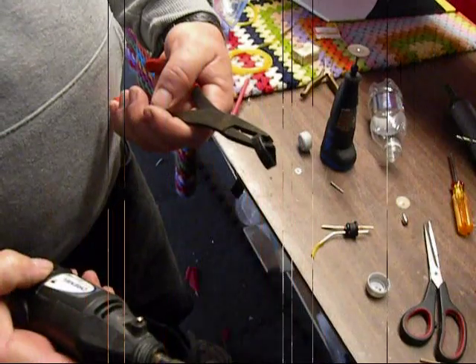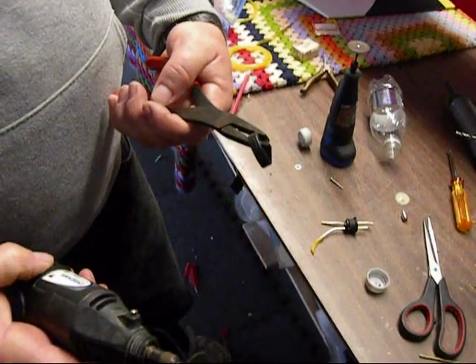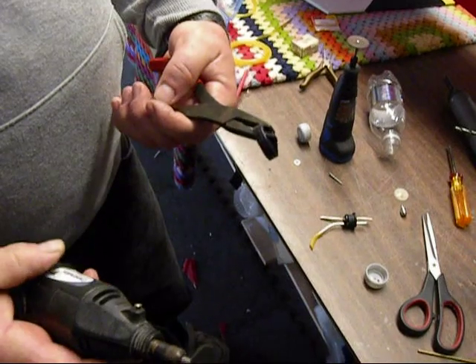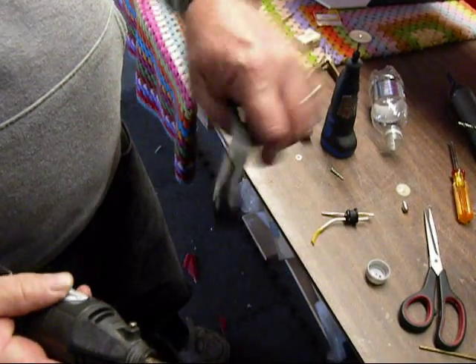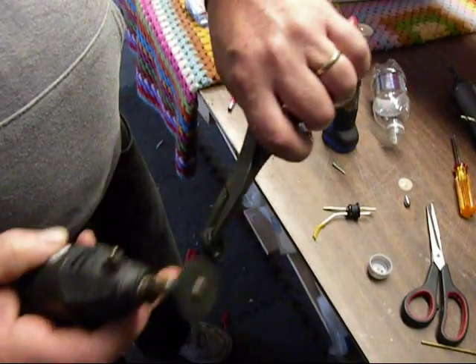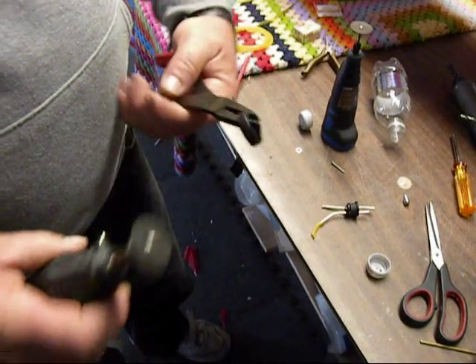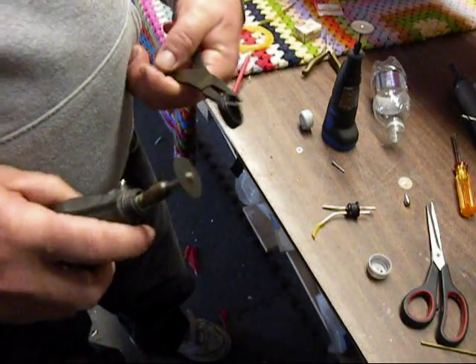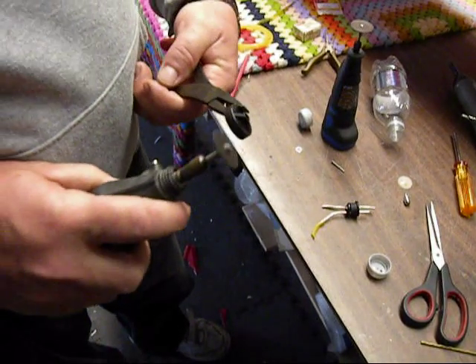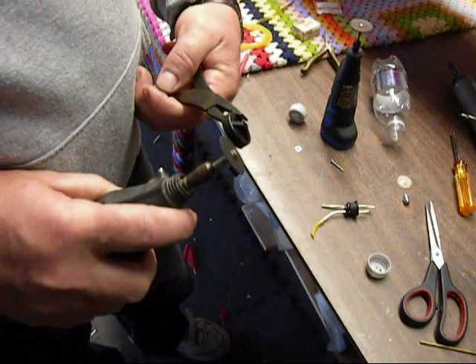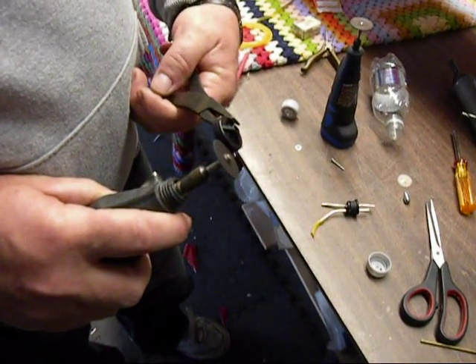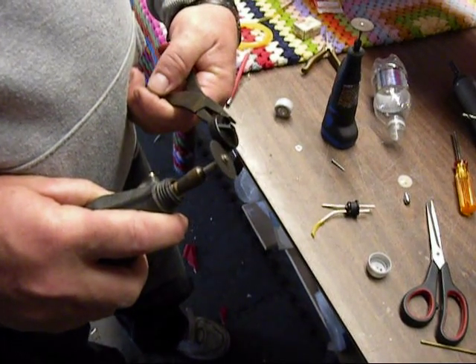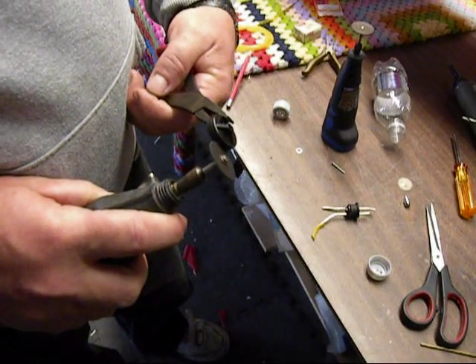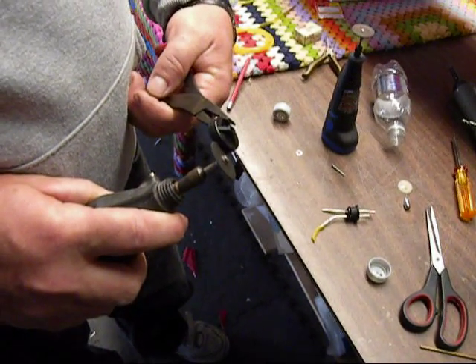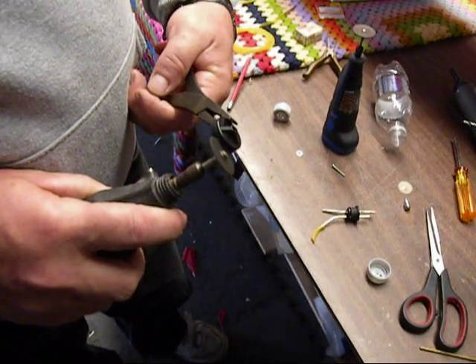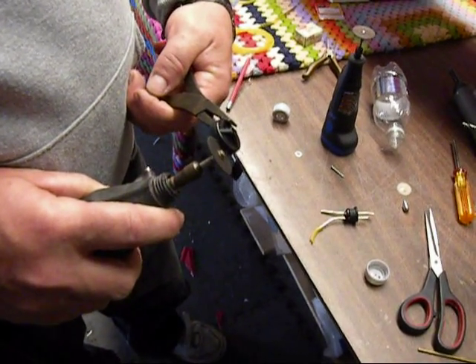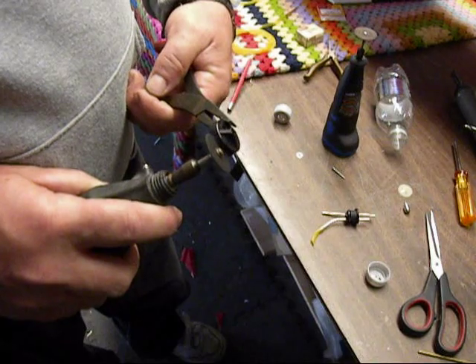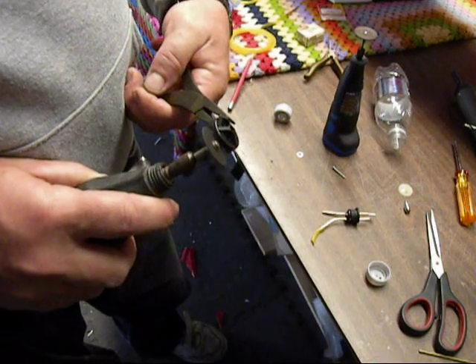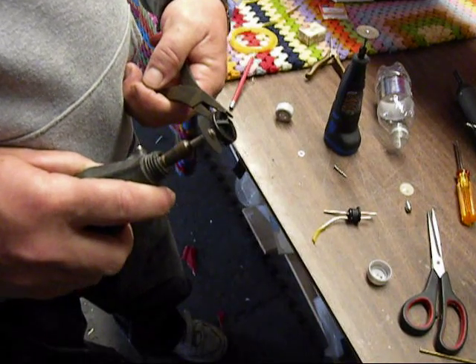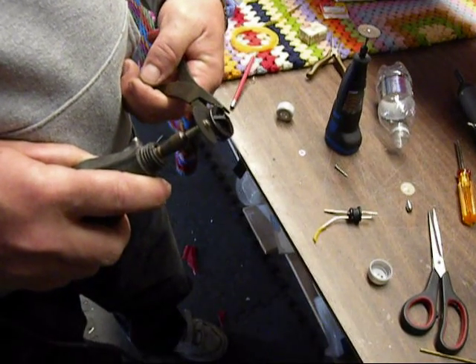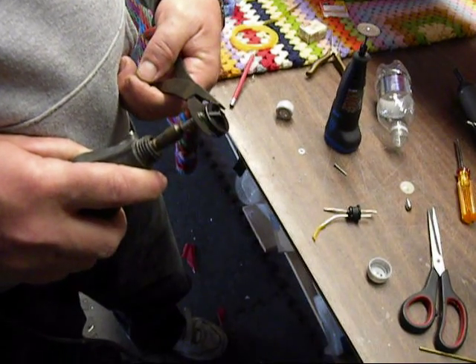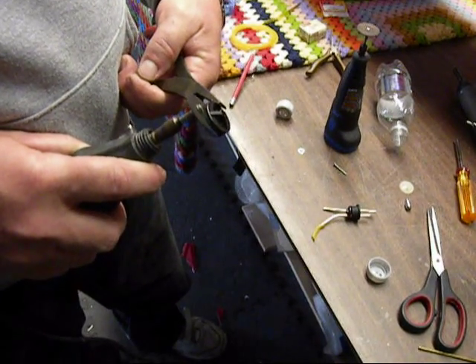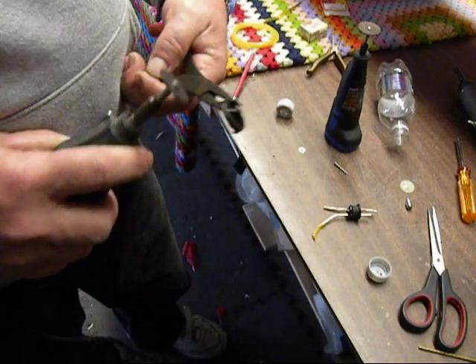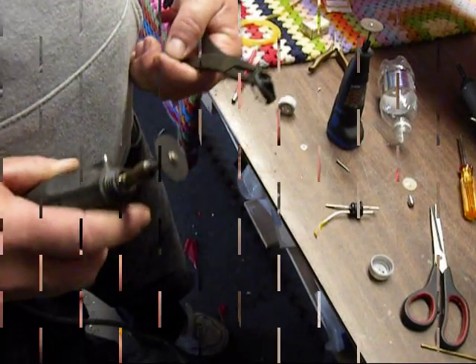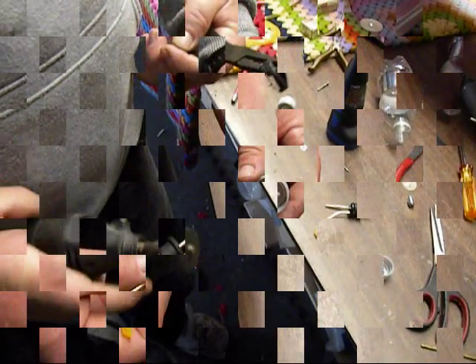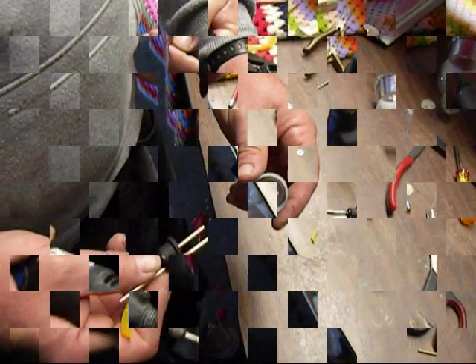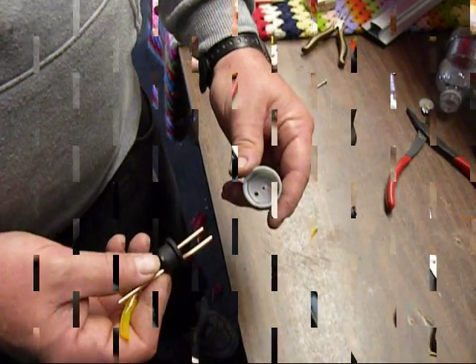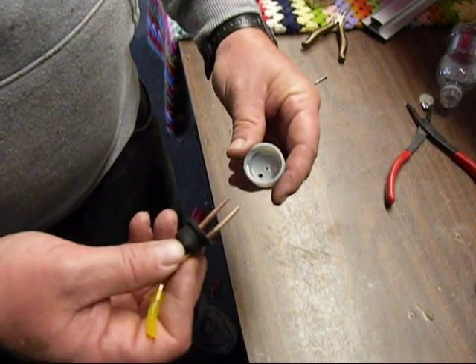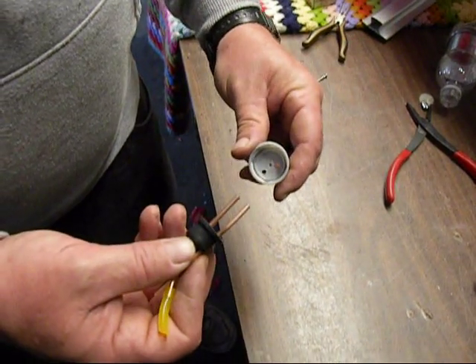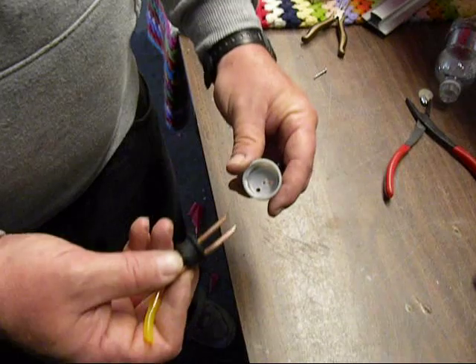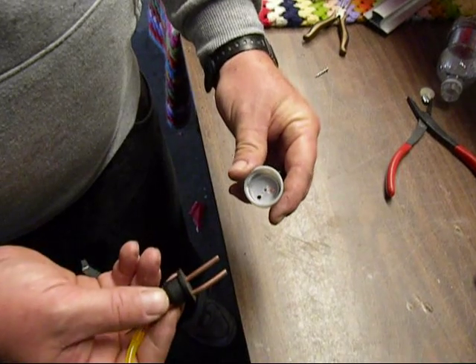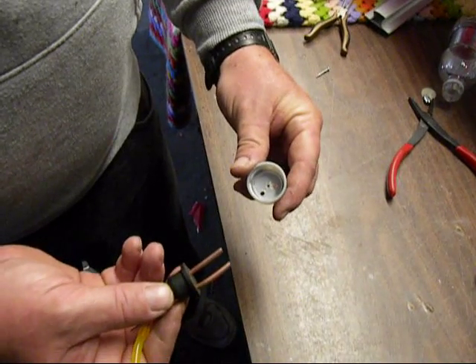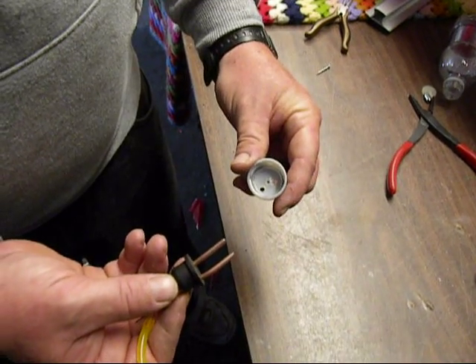Now we're going to take our Dremel and cut this lip off the cap all the way around. Alright, now we're going to assemble our cap.